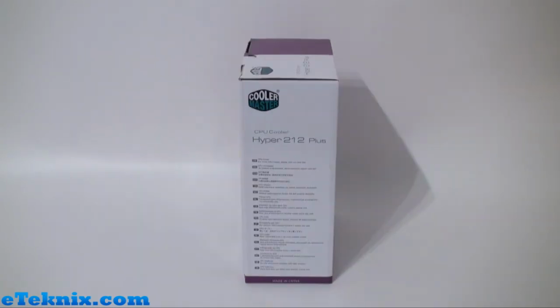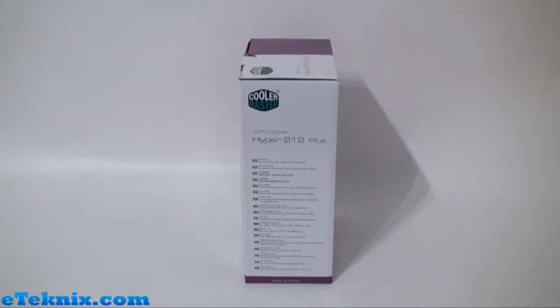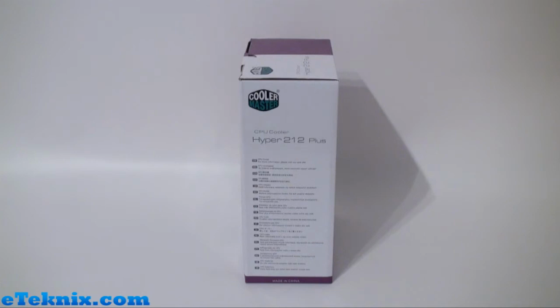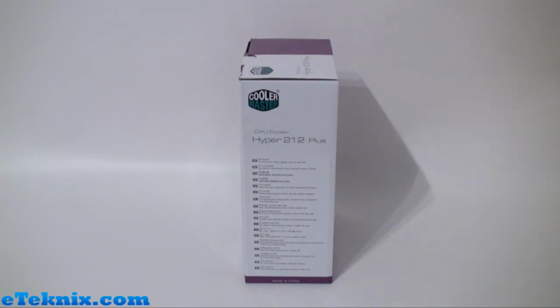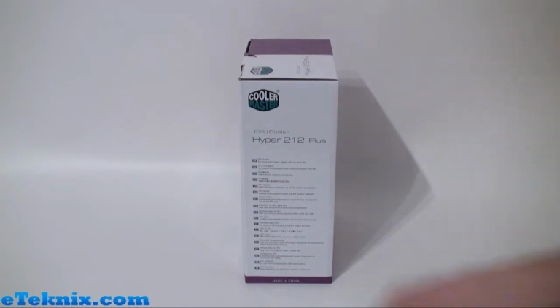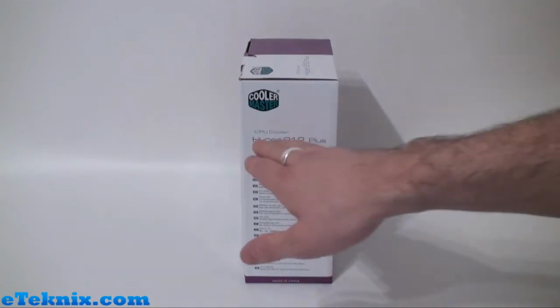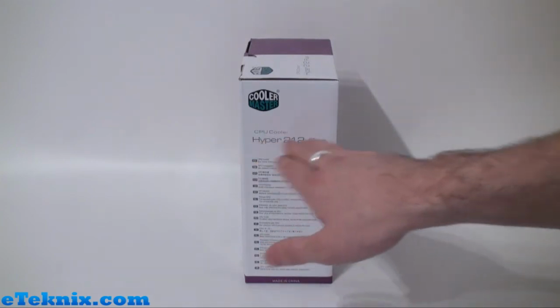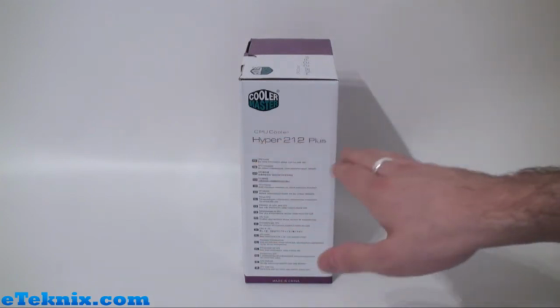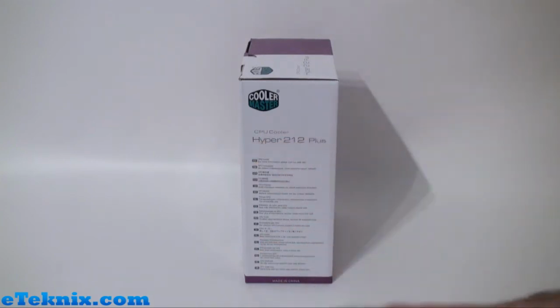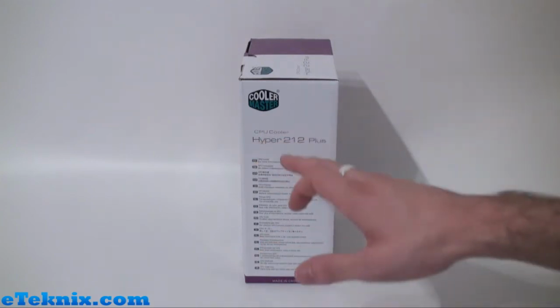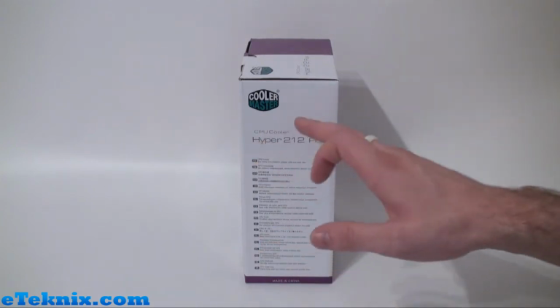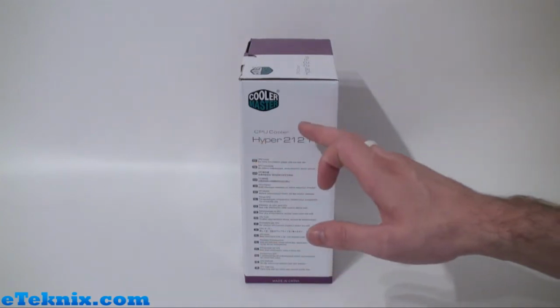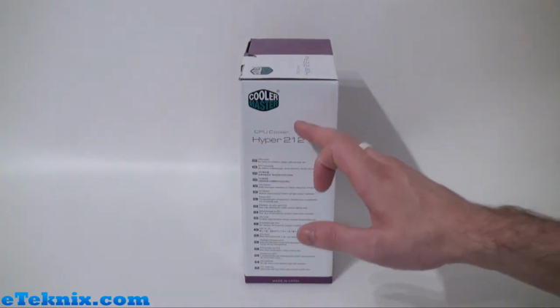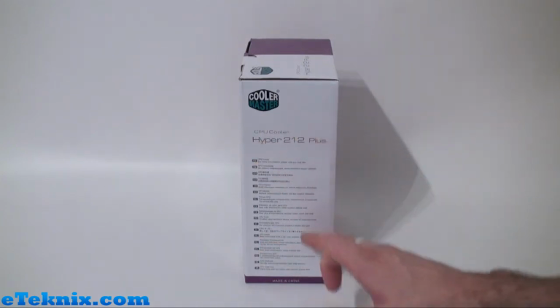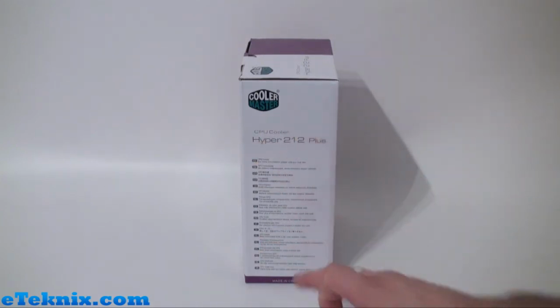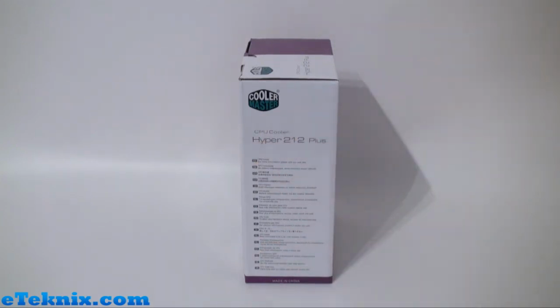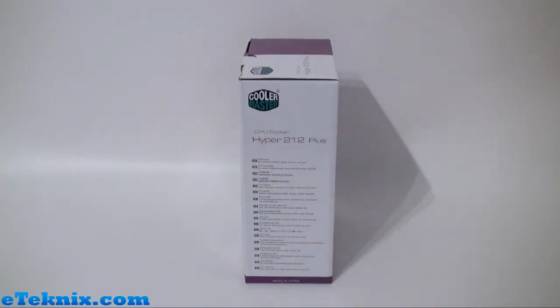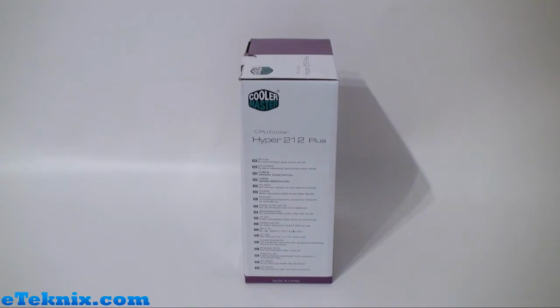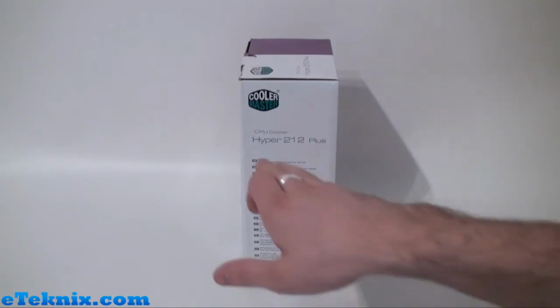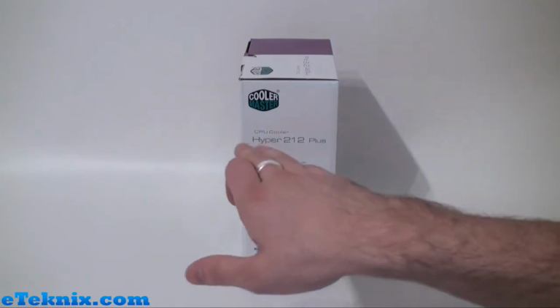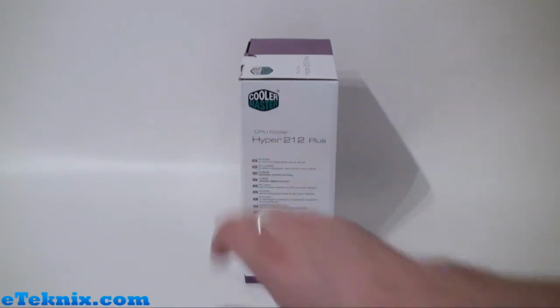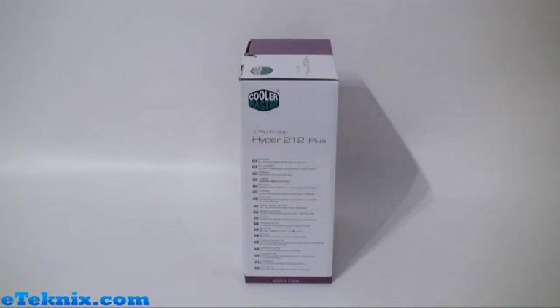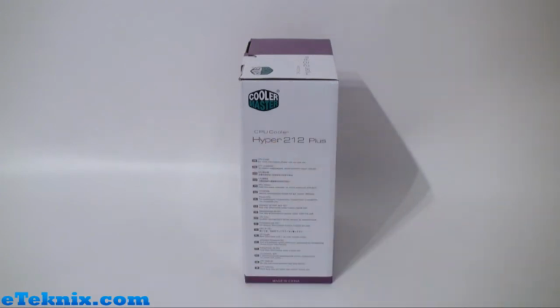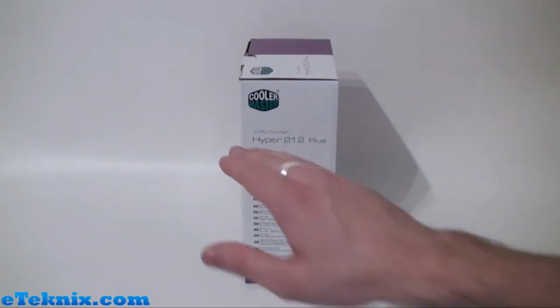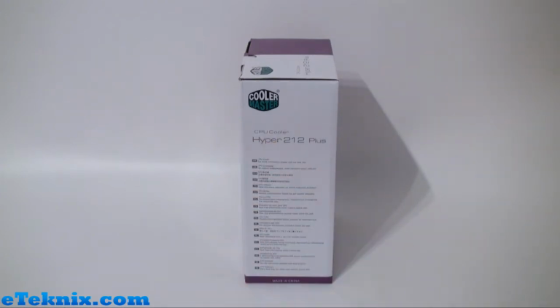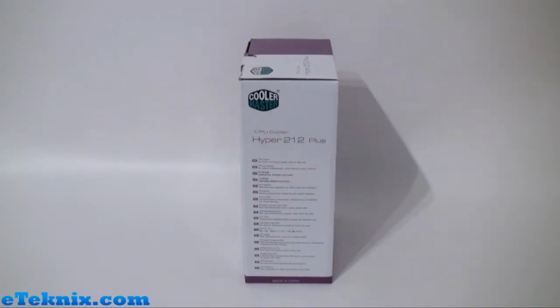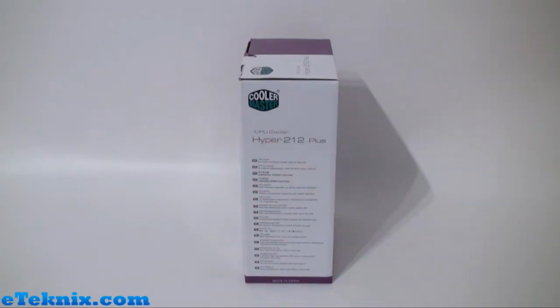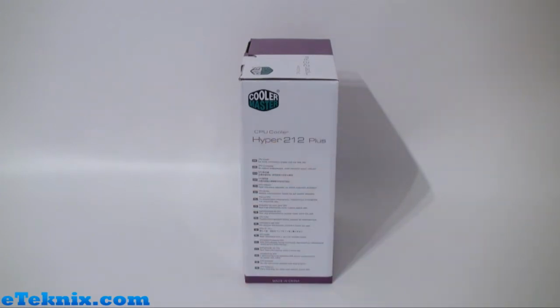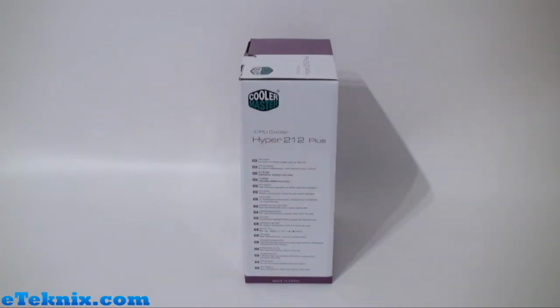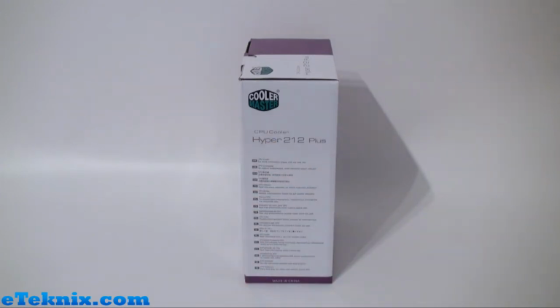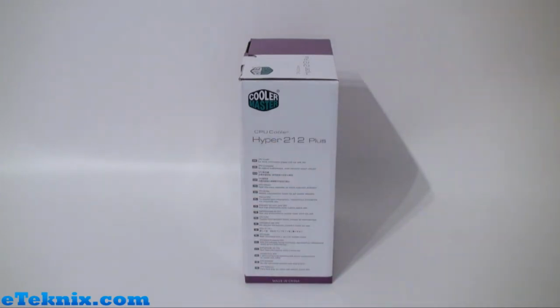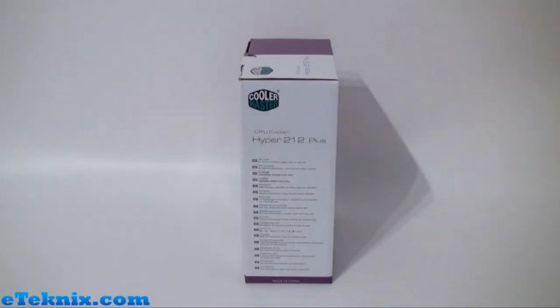Taking a look at the side of the box we can see once again the product name, and this time in a lot of different languages it tells us that it's a CPU cooler and for more information please visit their website.